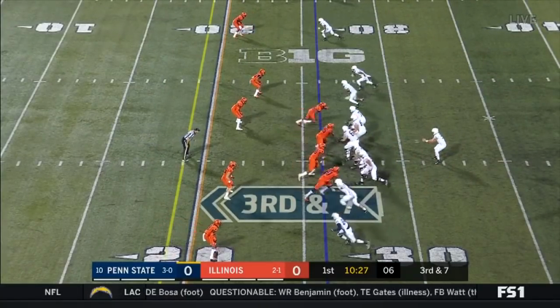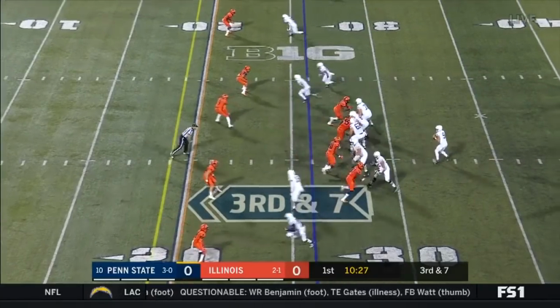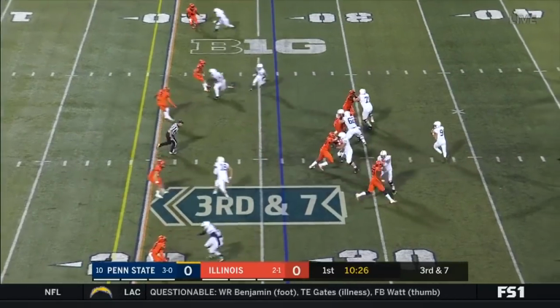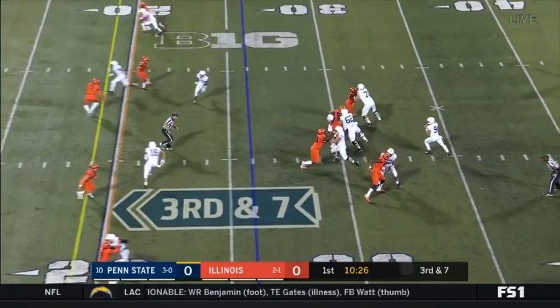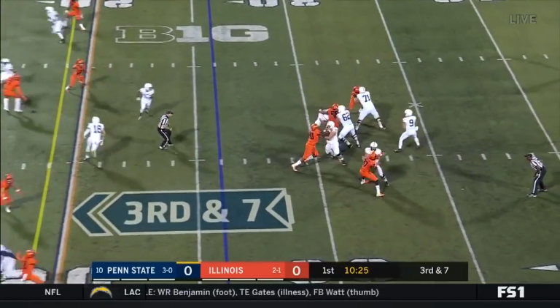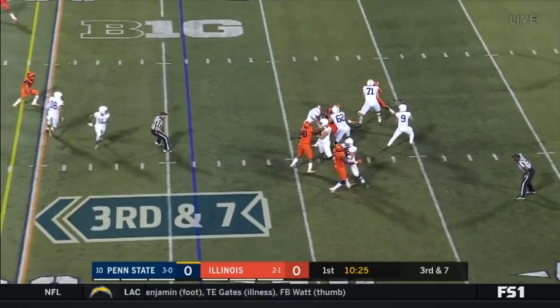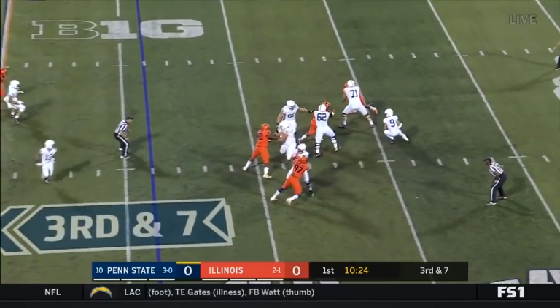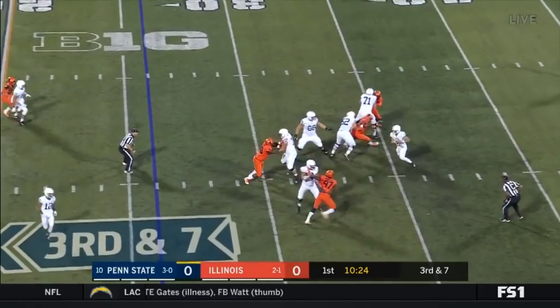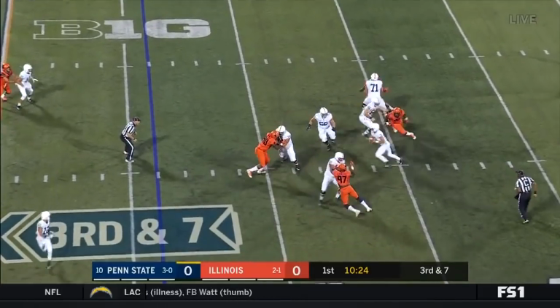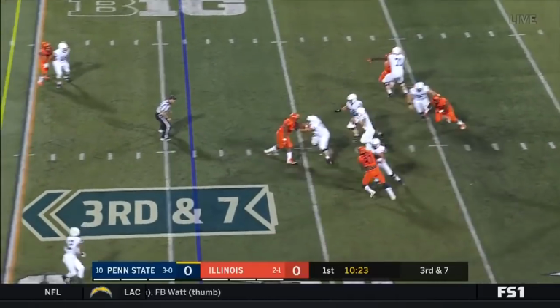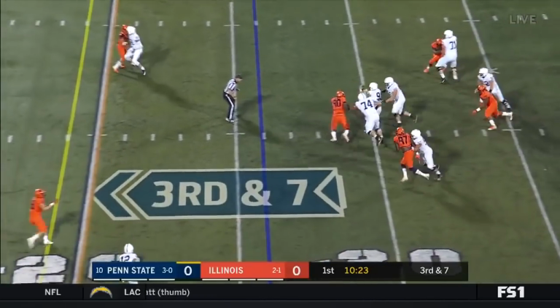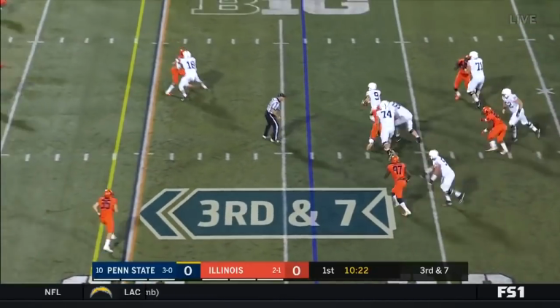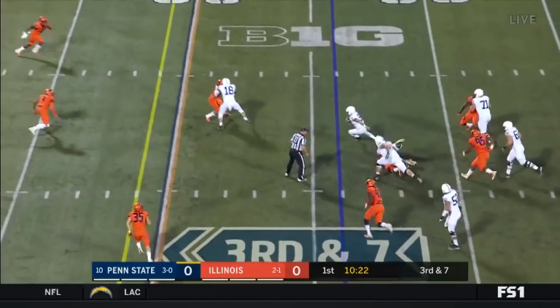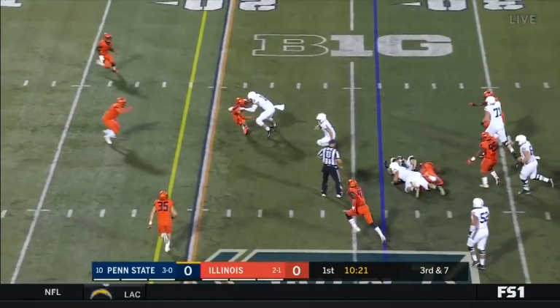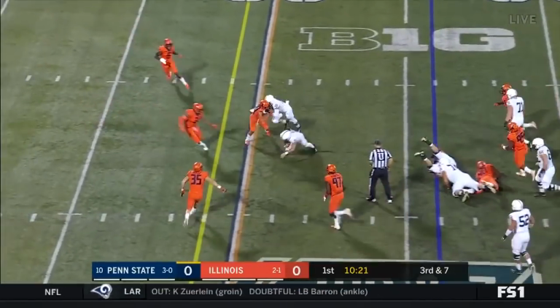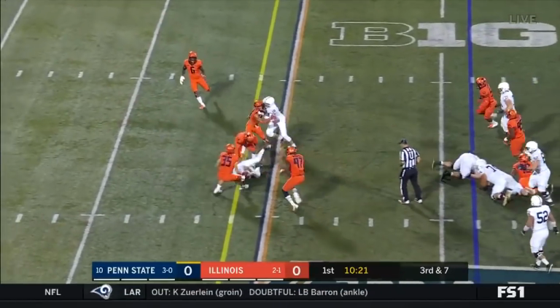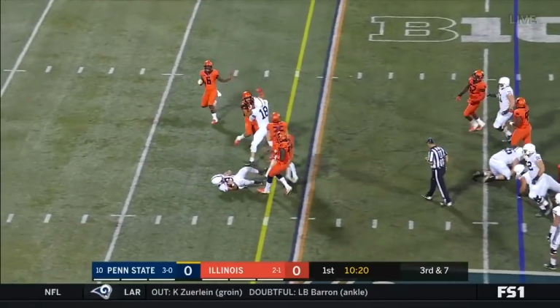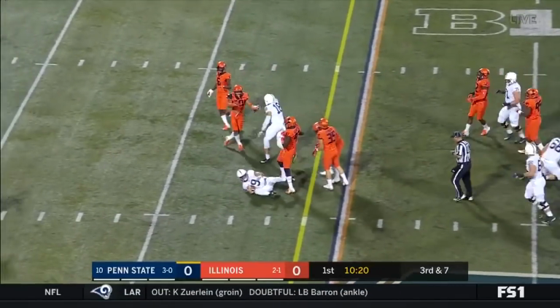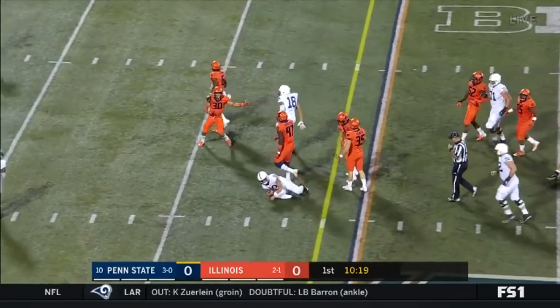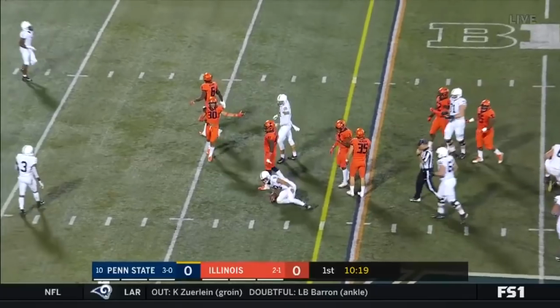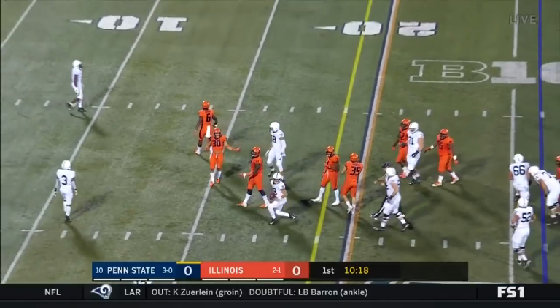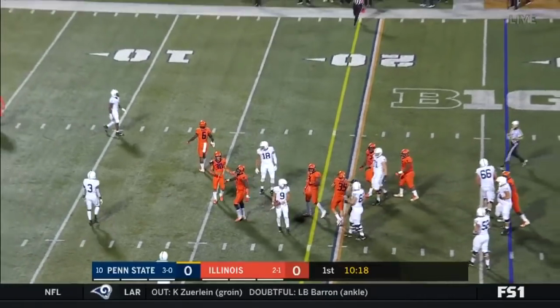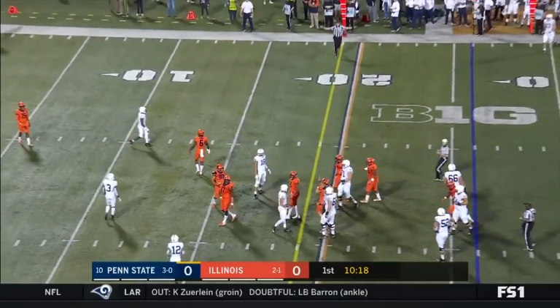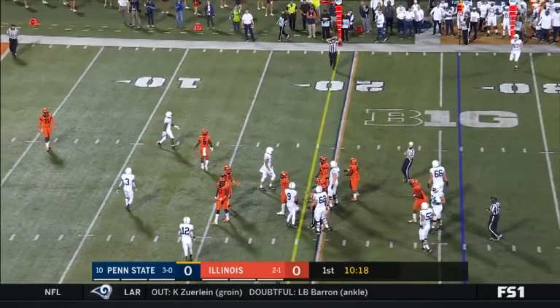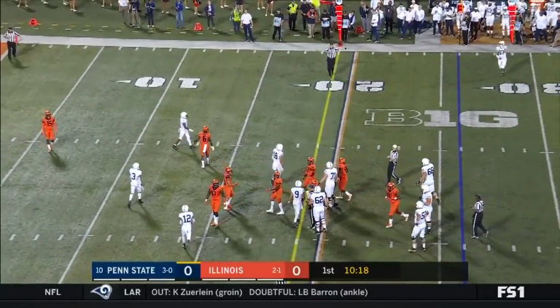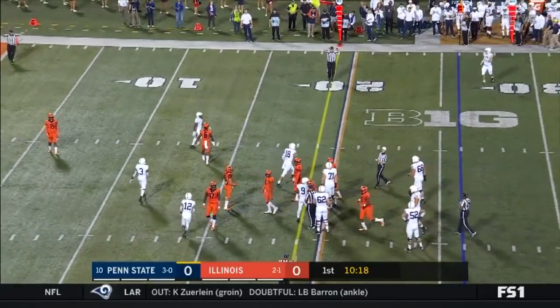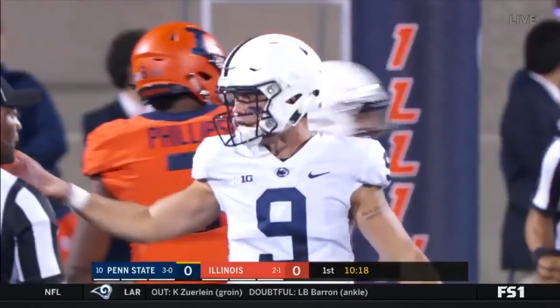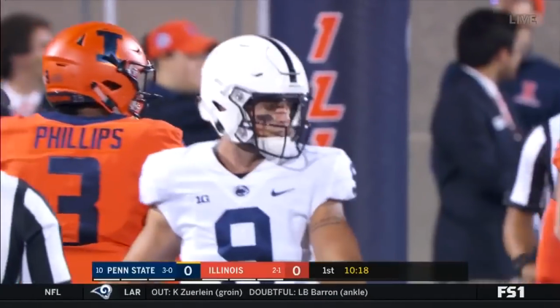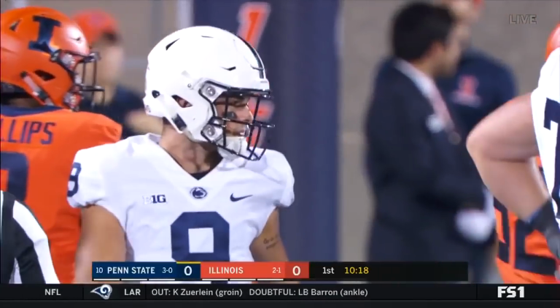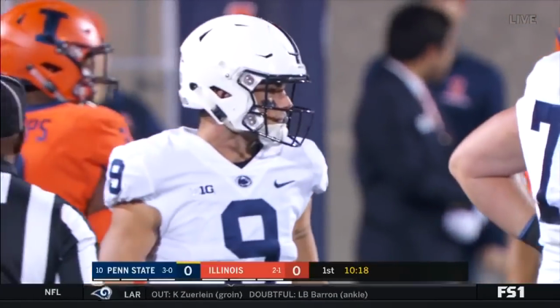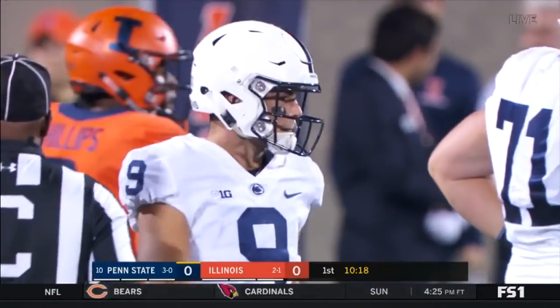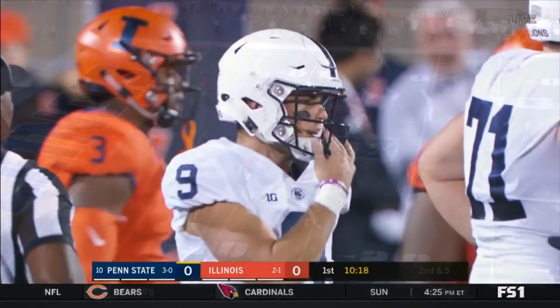McSorley moving around in the pocket, McSorley stepping up — he can certainly run — dives for the first down. He's going to be right at that line at the 19. They're going to say he got the first down.